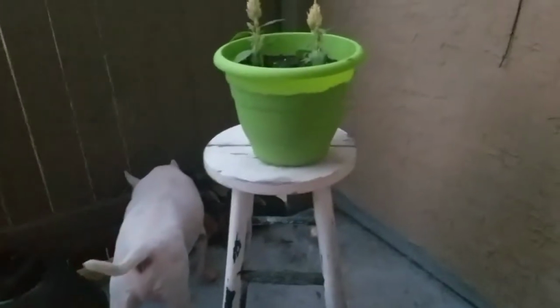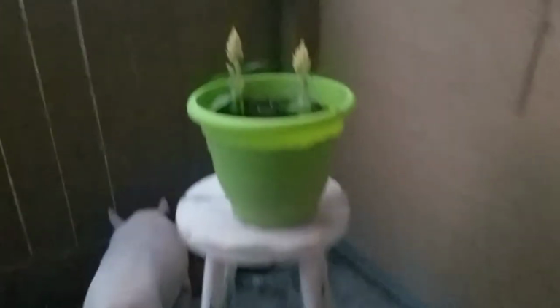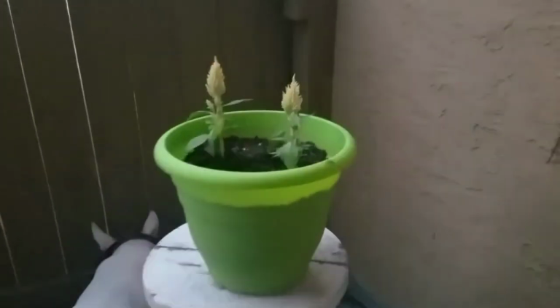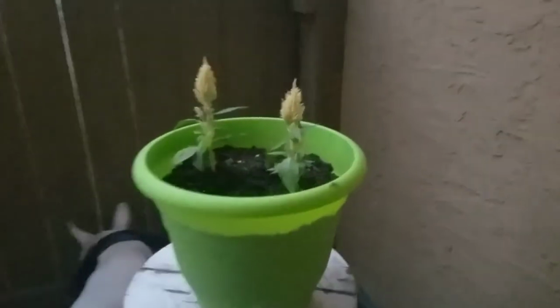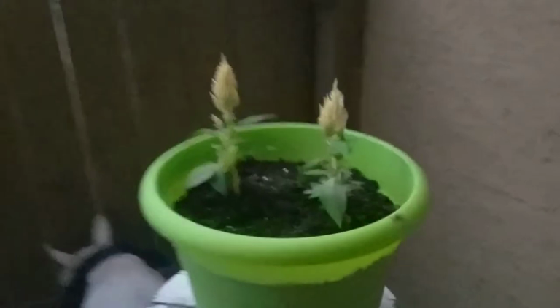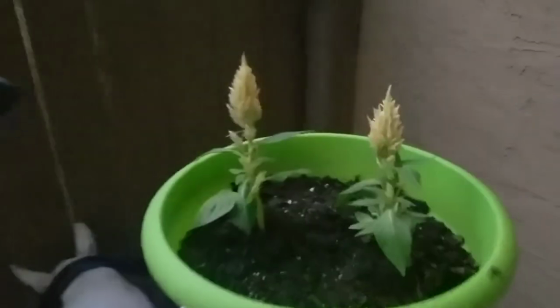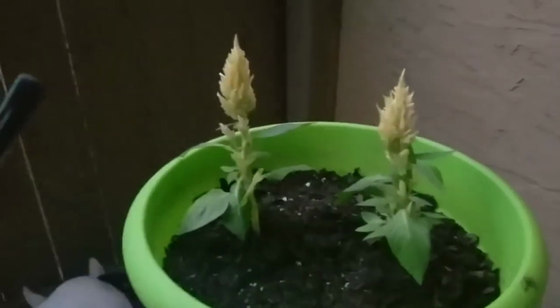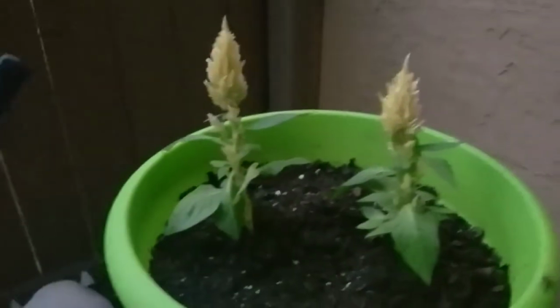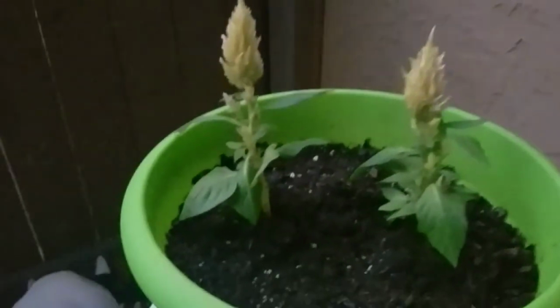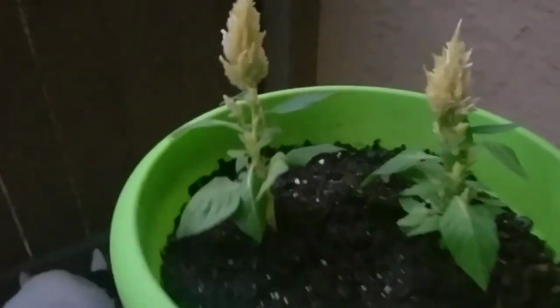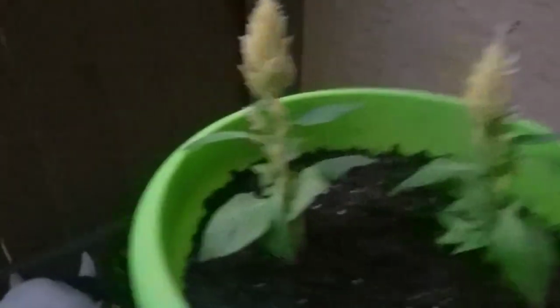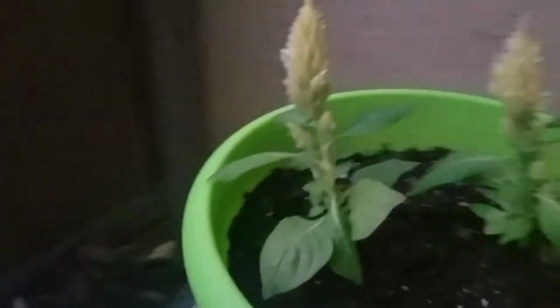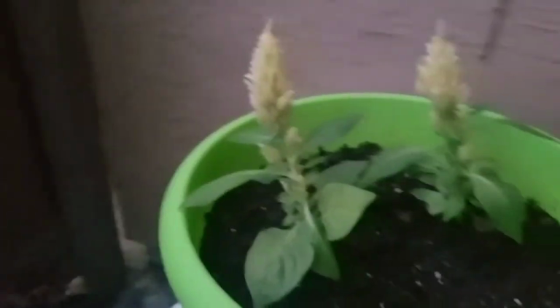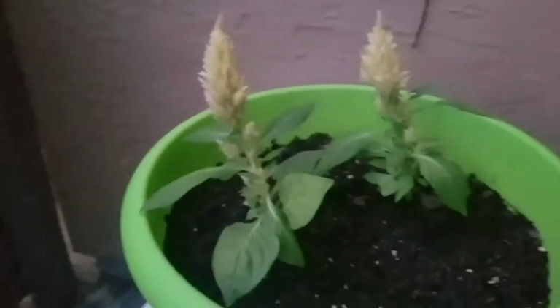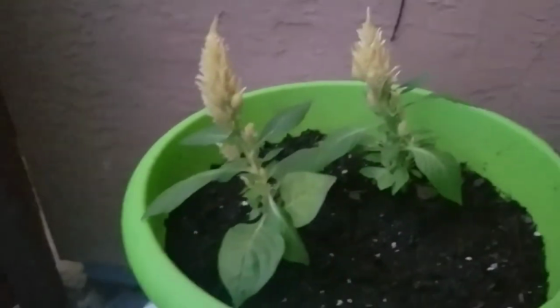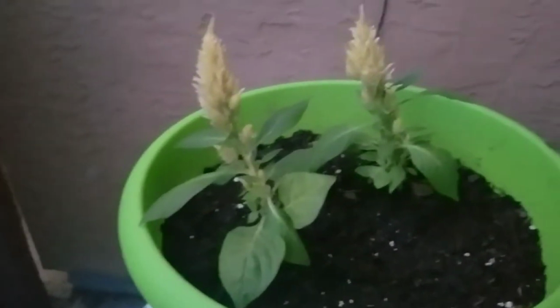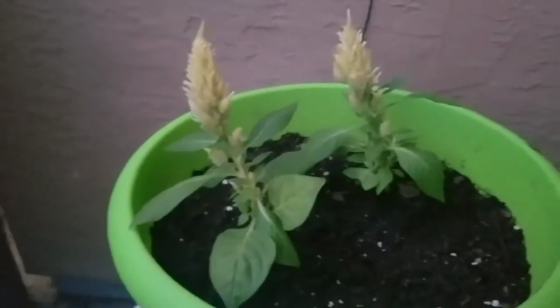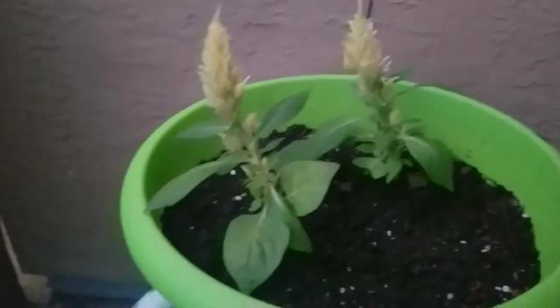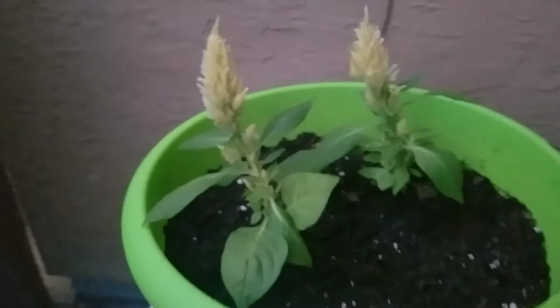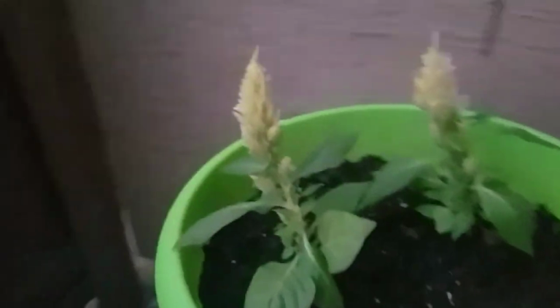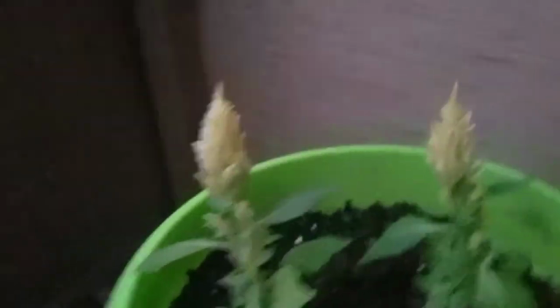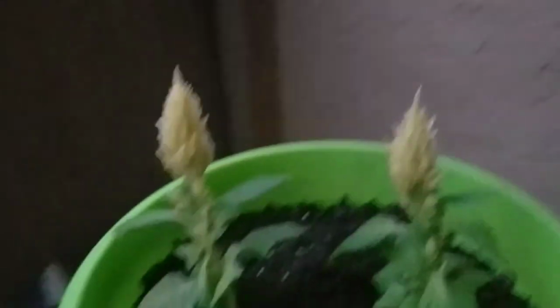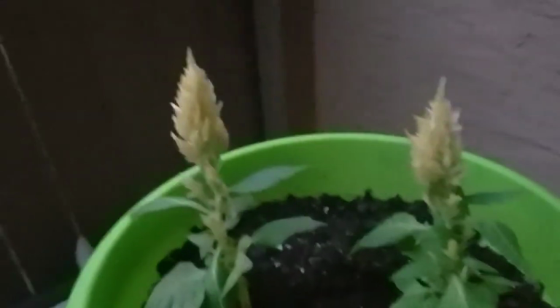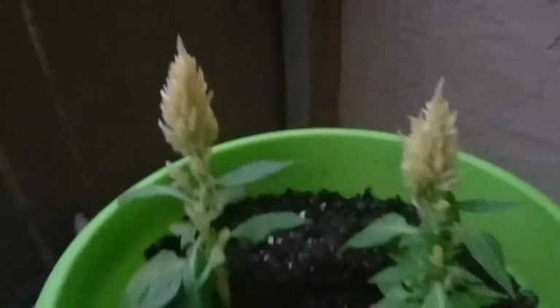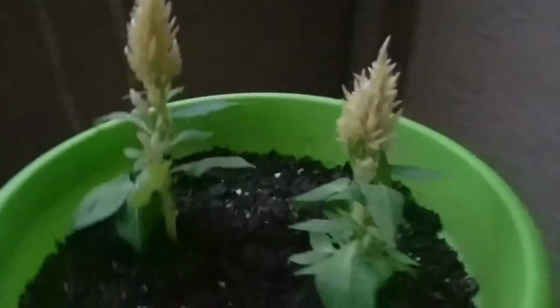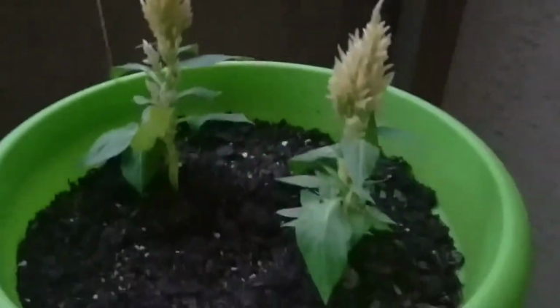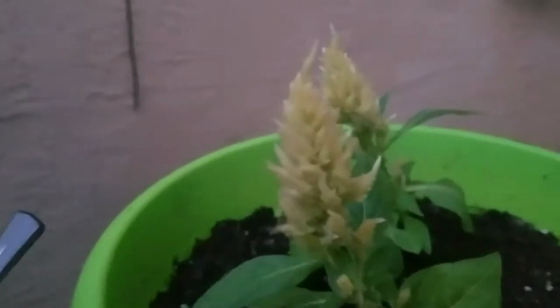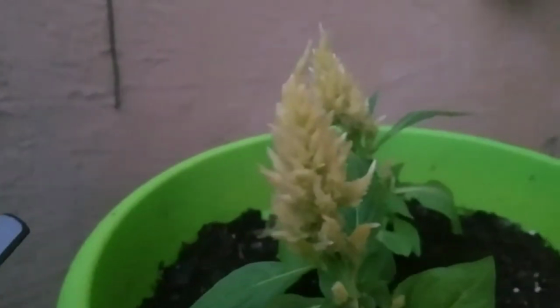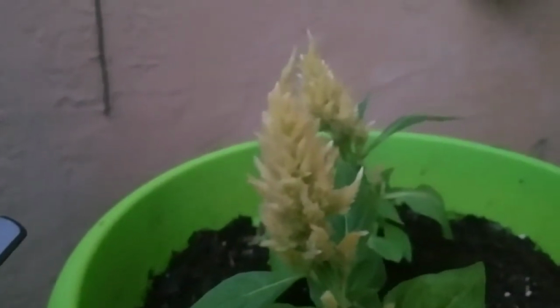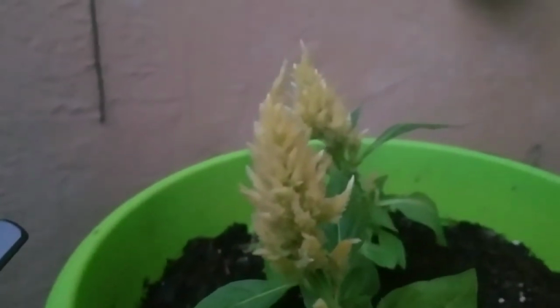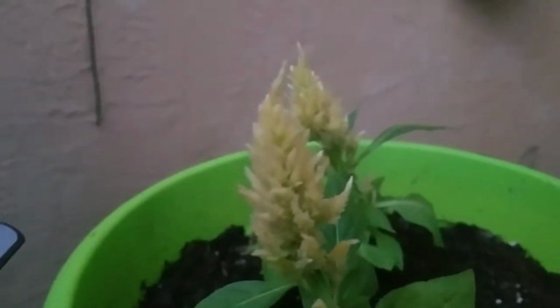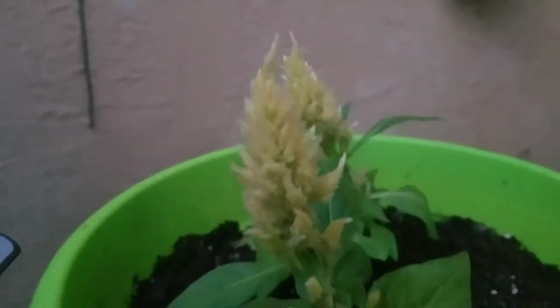These are some flowers I got. I know they get really big. I really don't remember the name of them, but these are them.